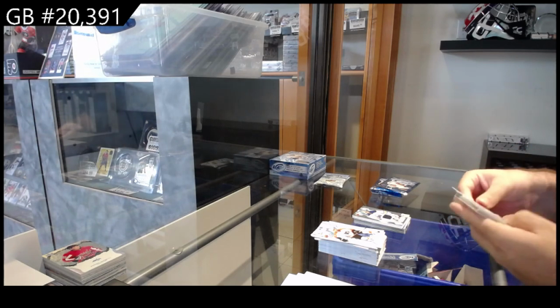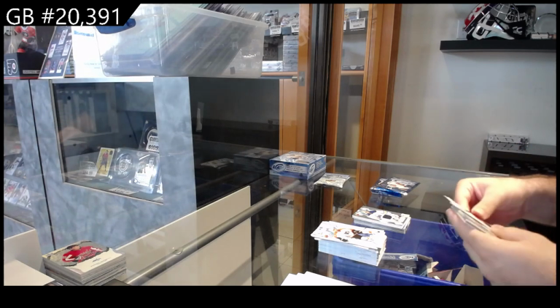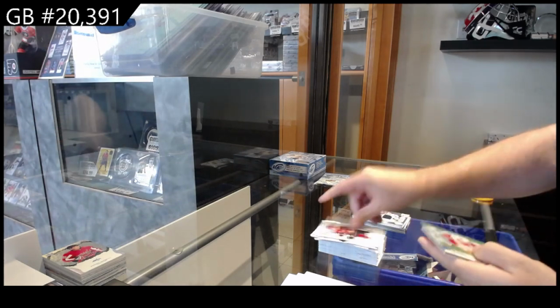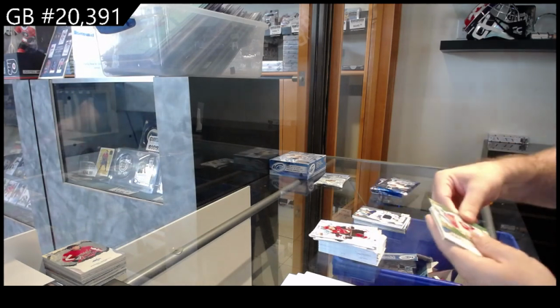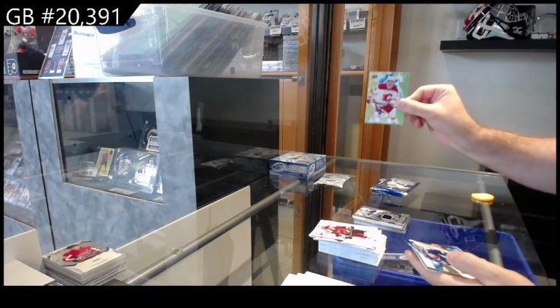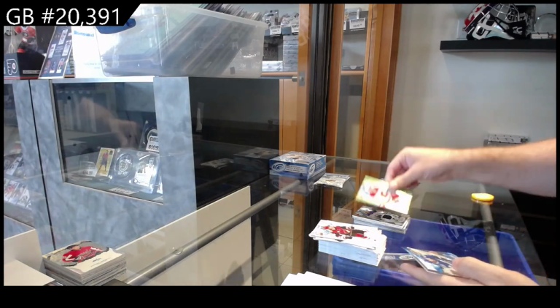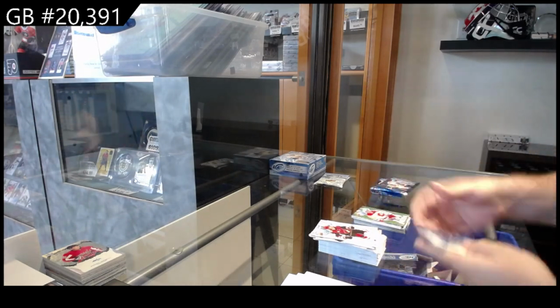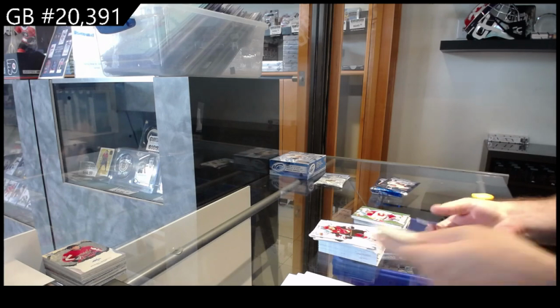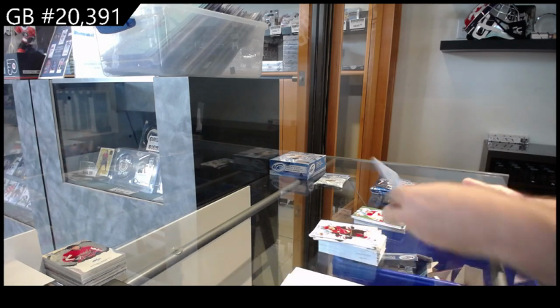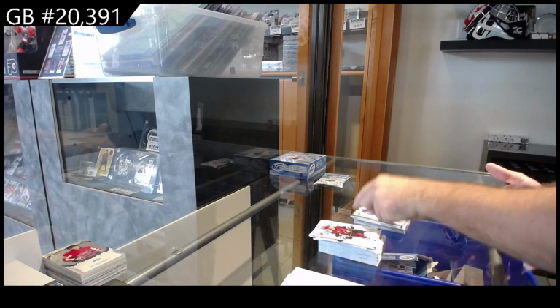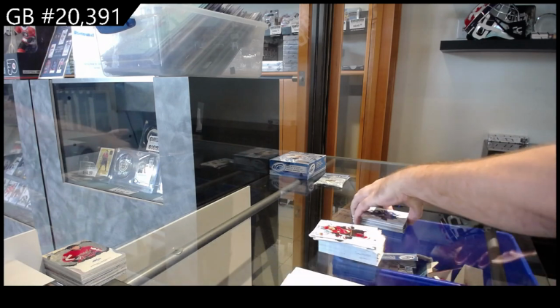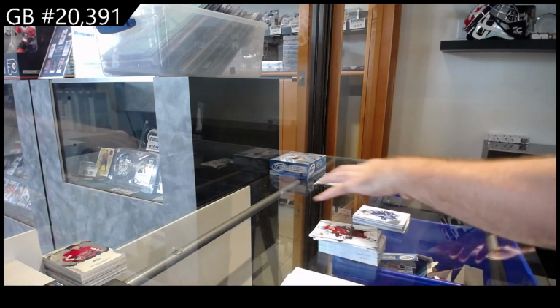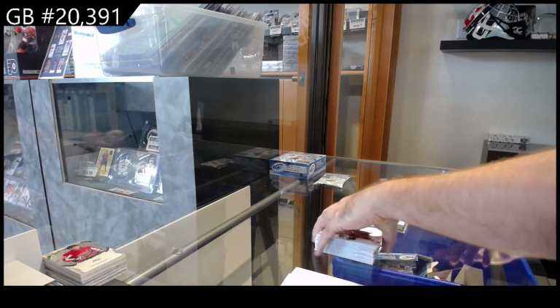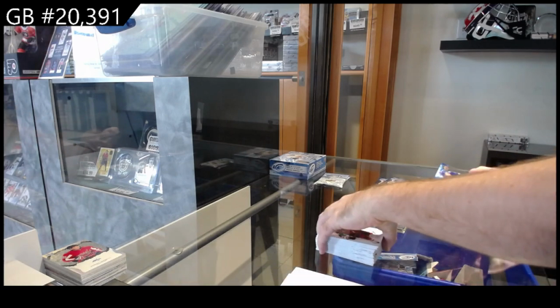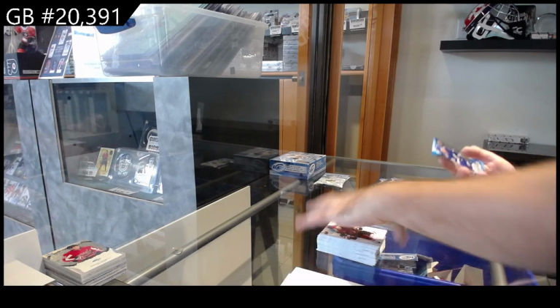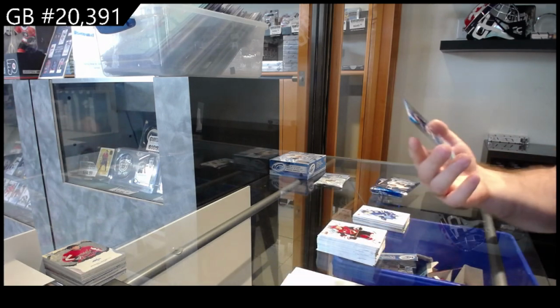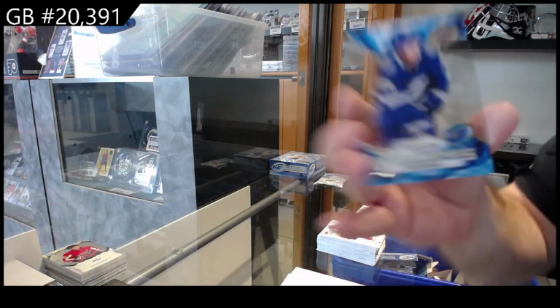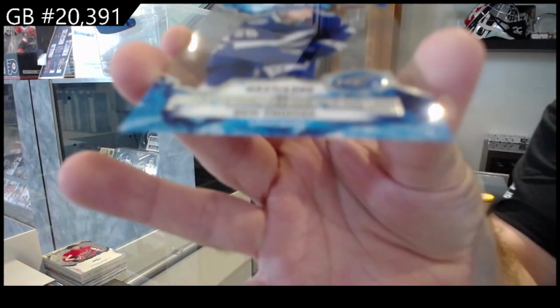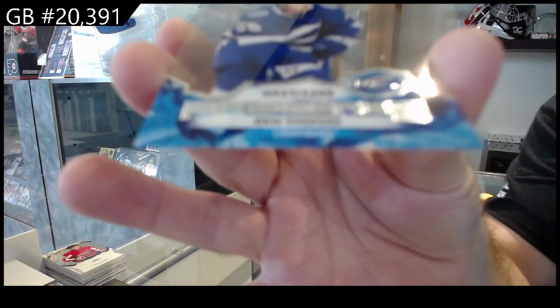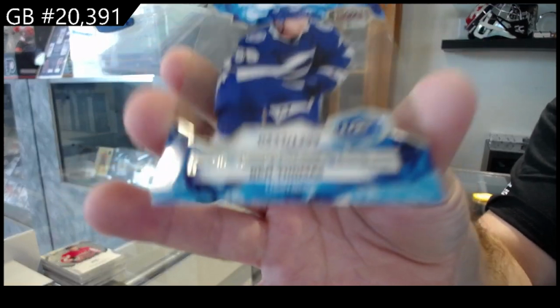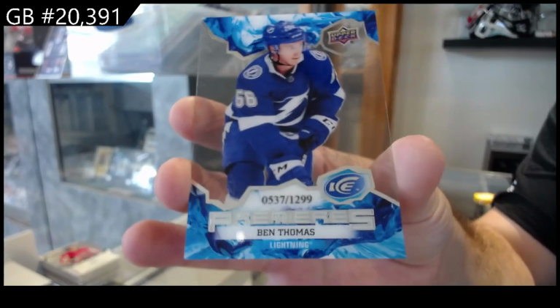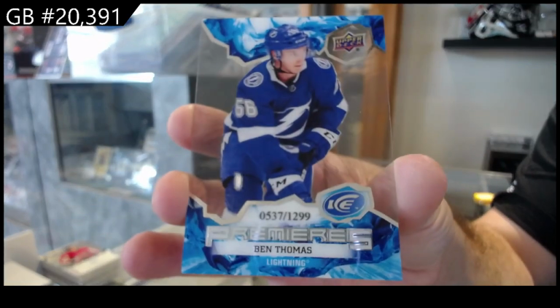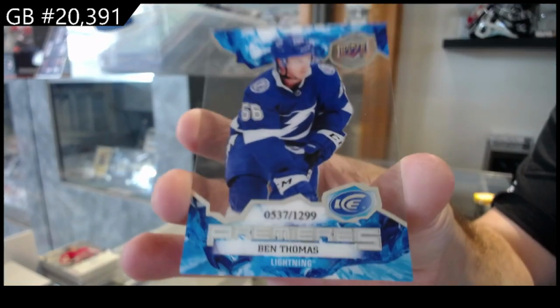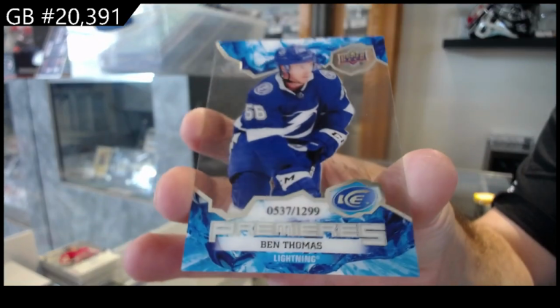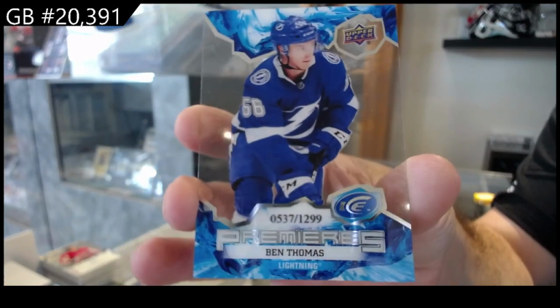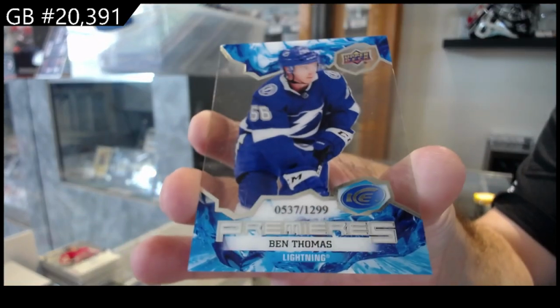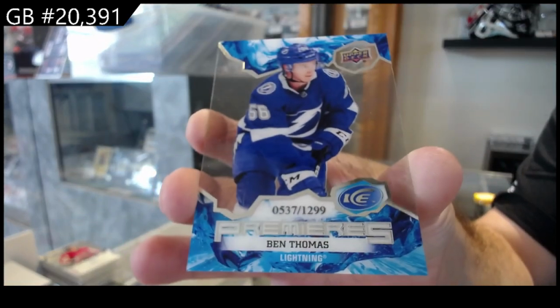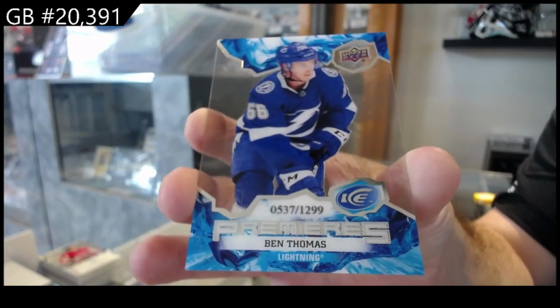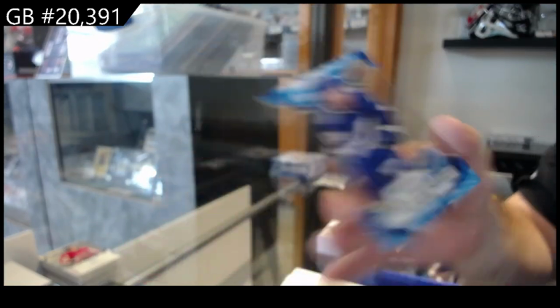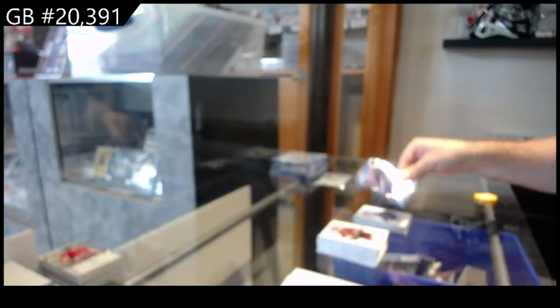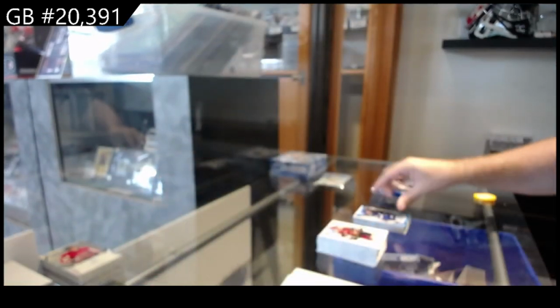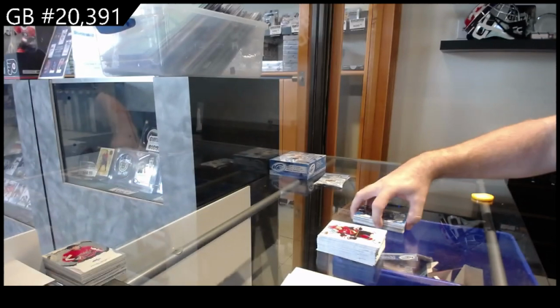We've got a green of Kachuk for Calgary, rookie of Podkosan for Vancouver, and a $12.99 Ben Thomas for Tampa.